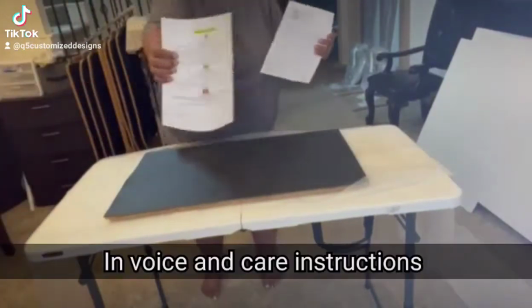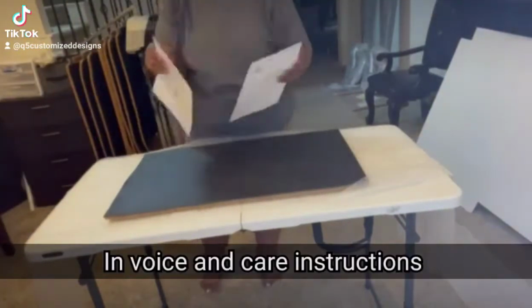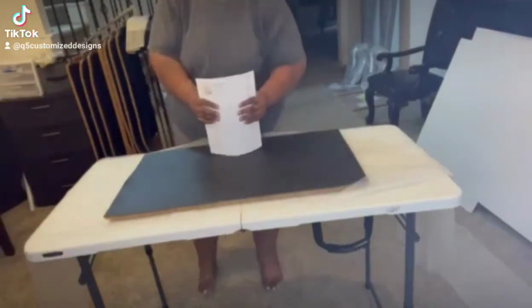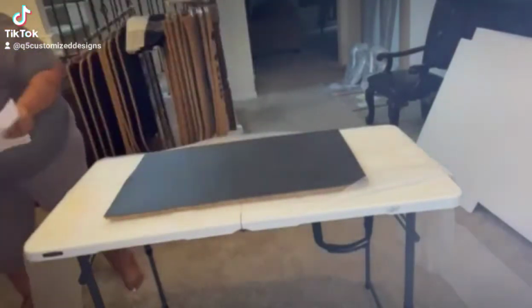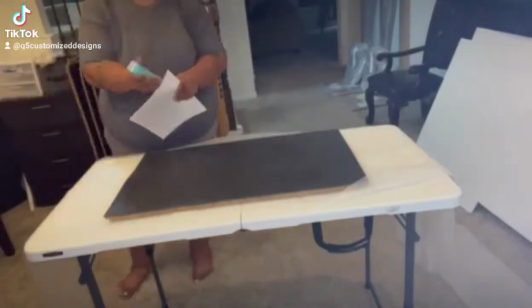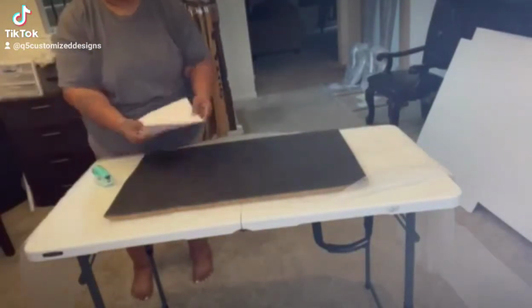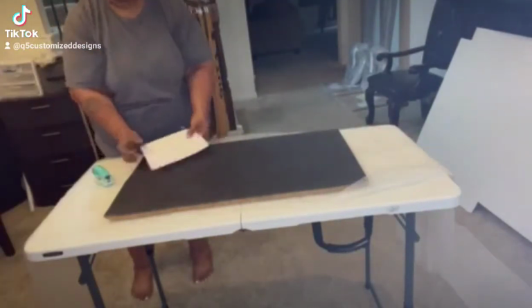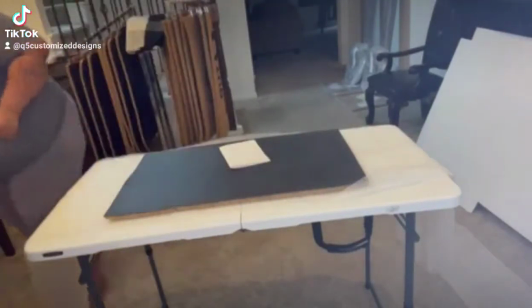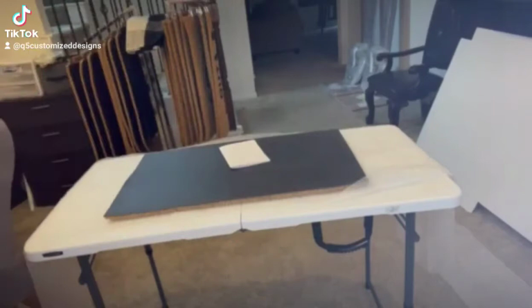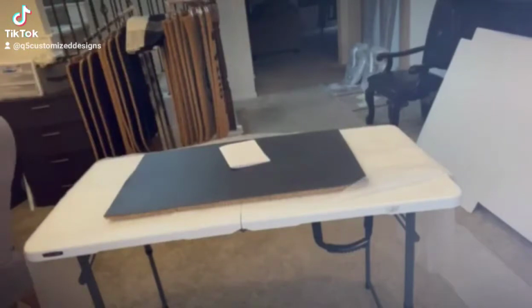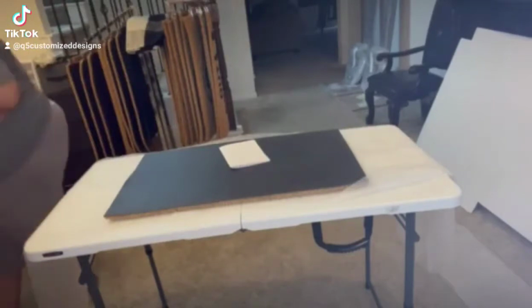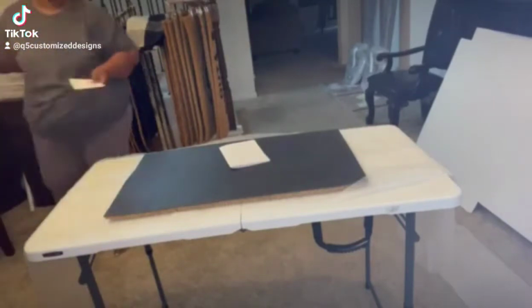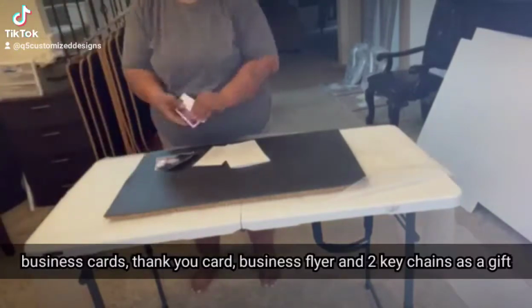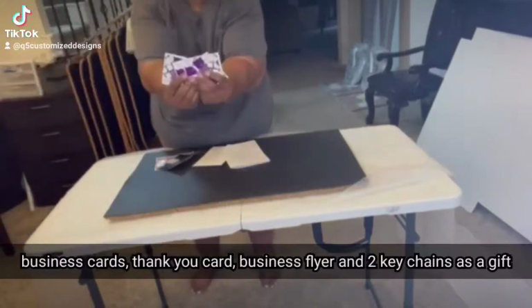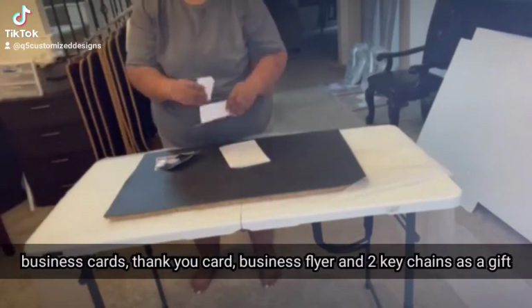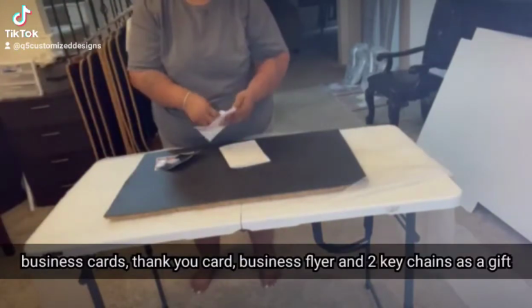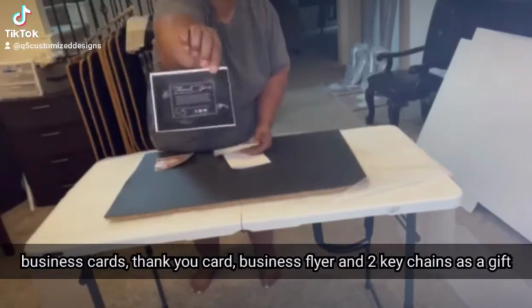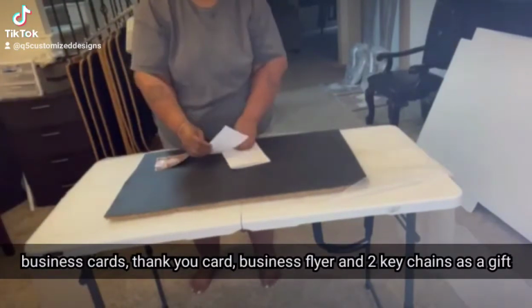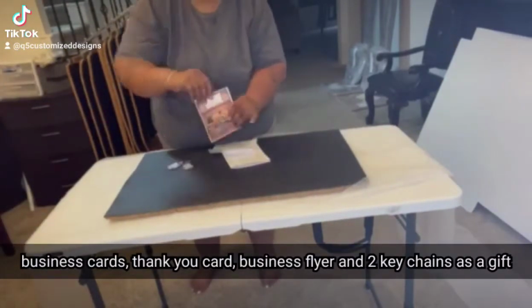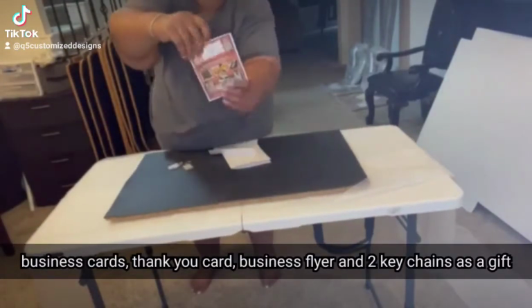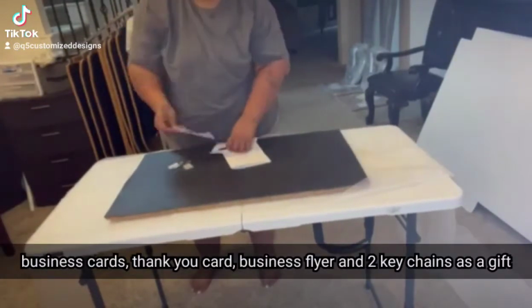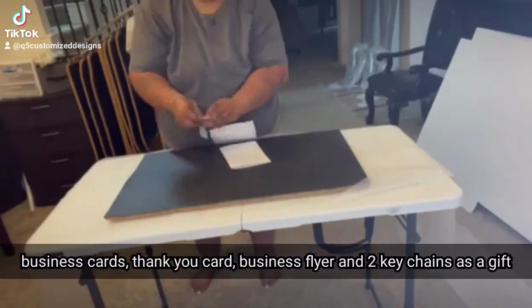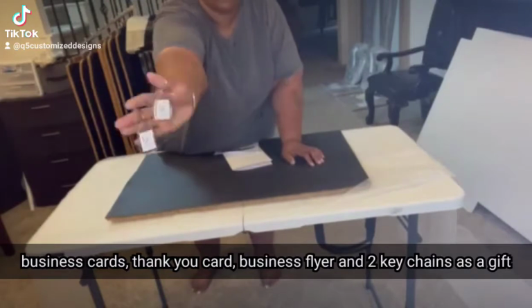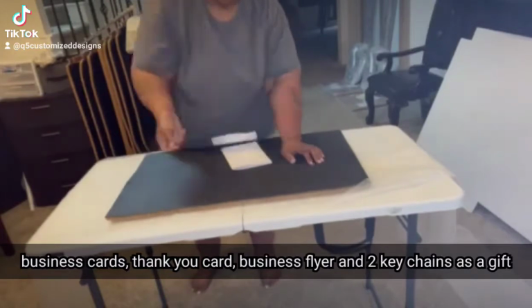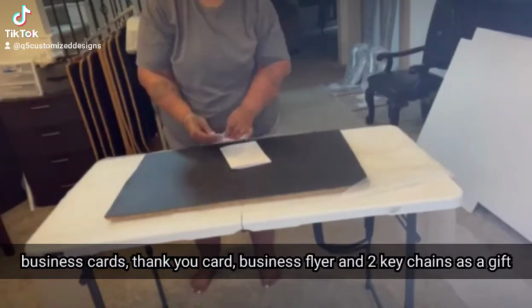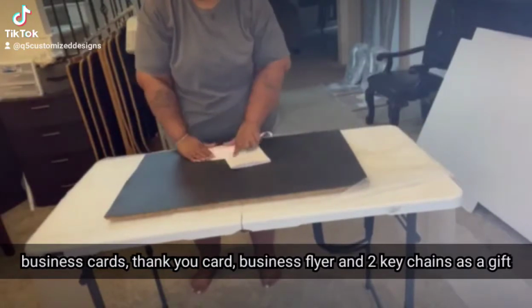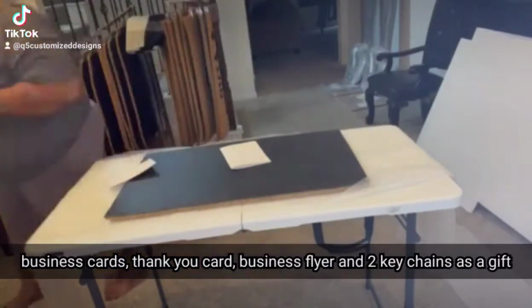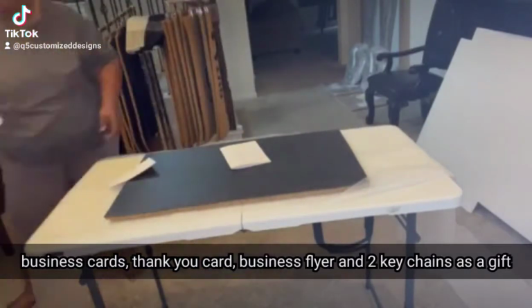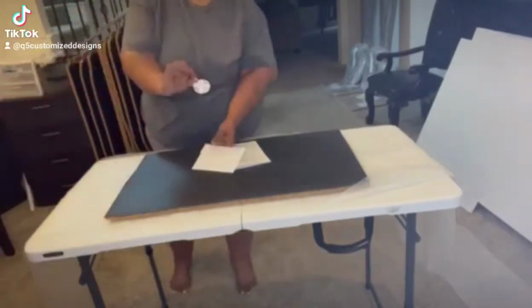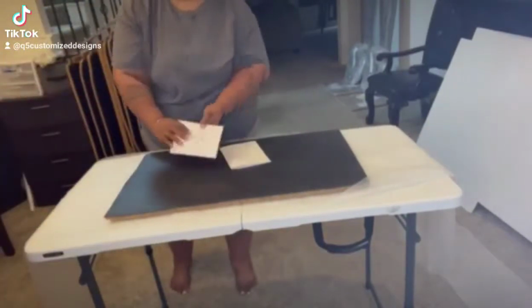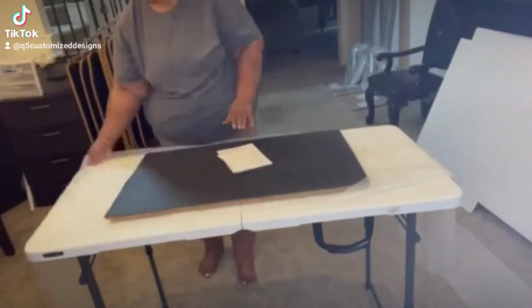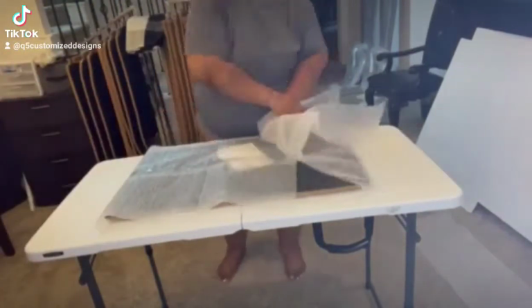This is the invoice and the care instructions for the doormats — I include this in every order. These are the thank you cards, business cards, and keychains as a gift for each order.